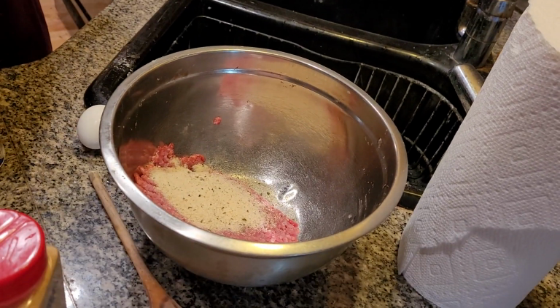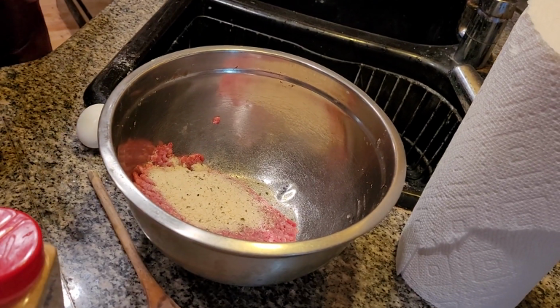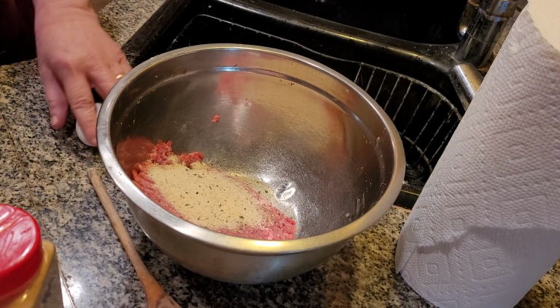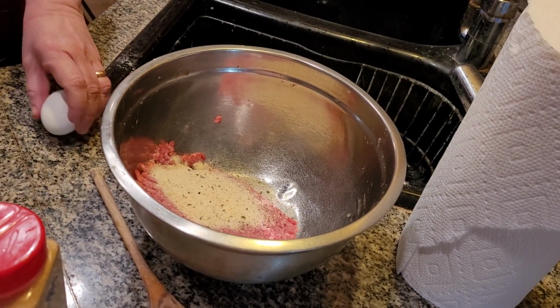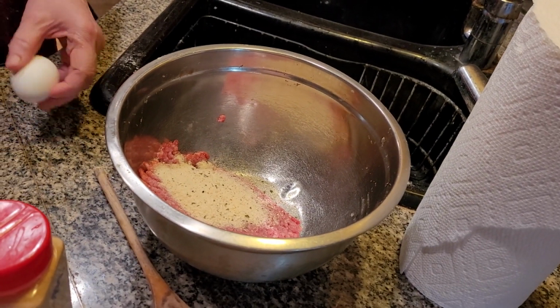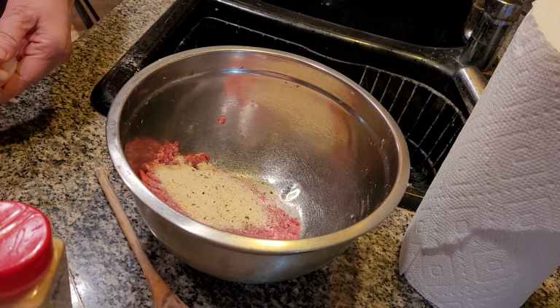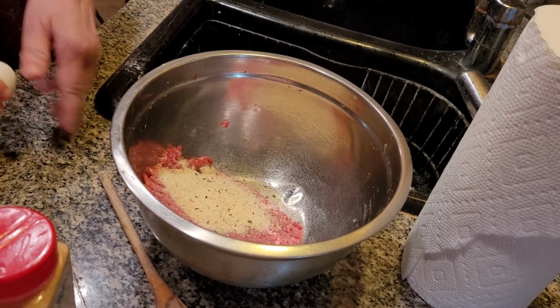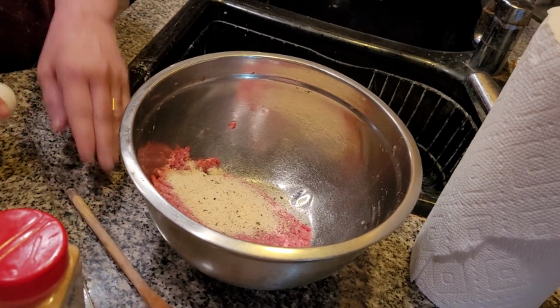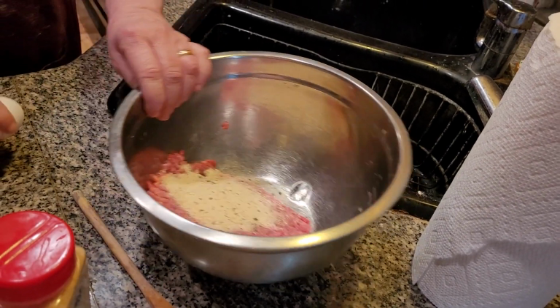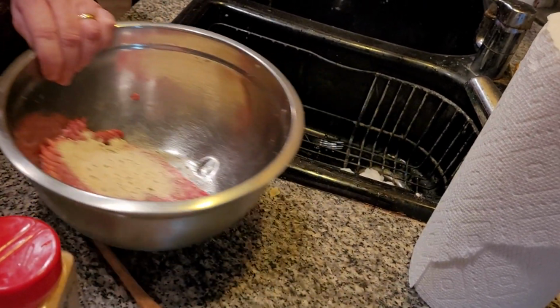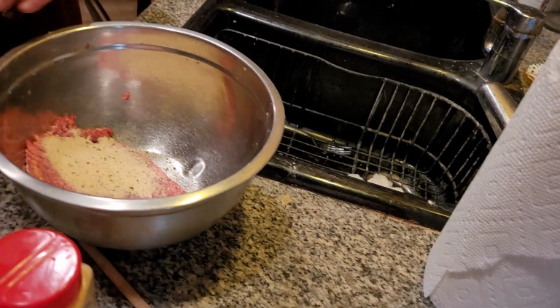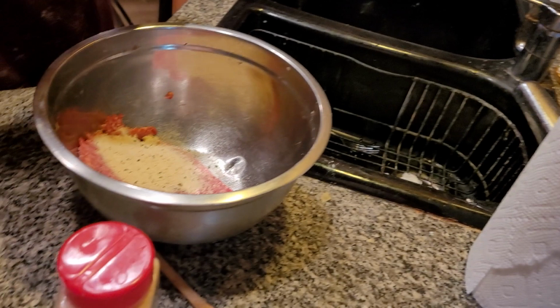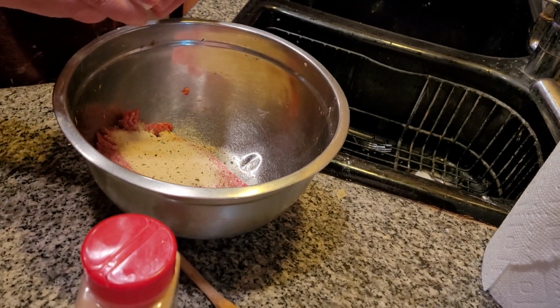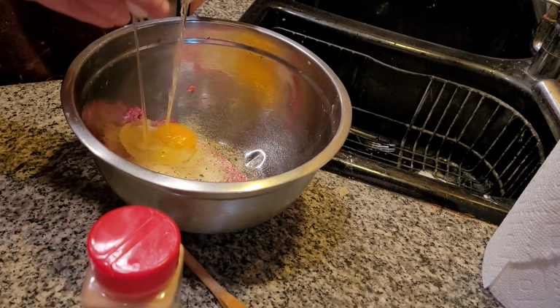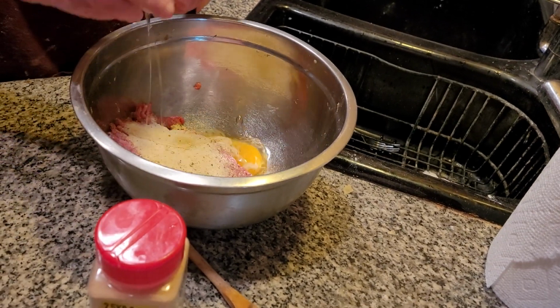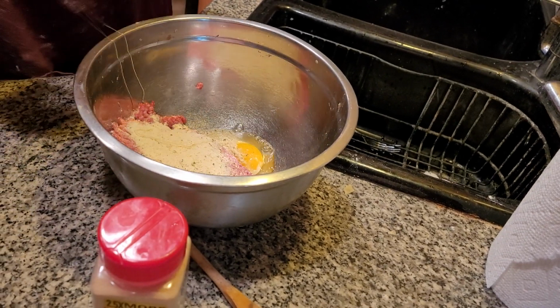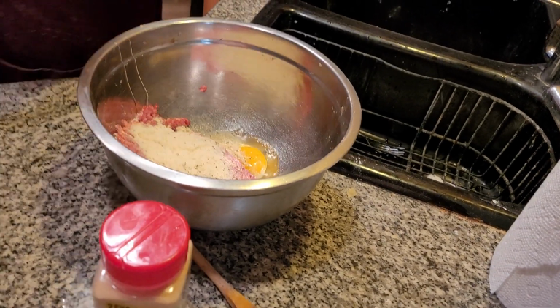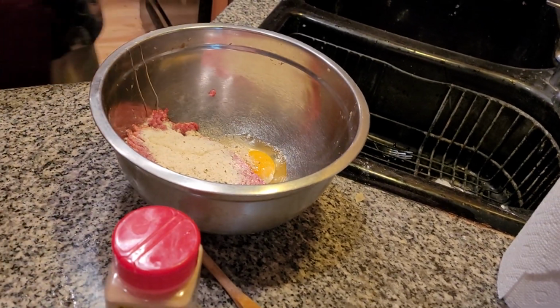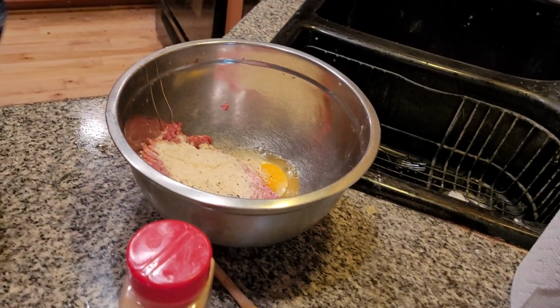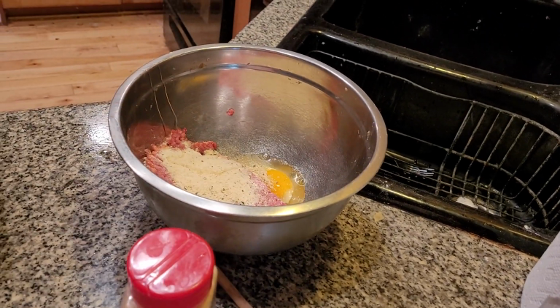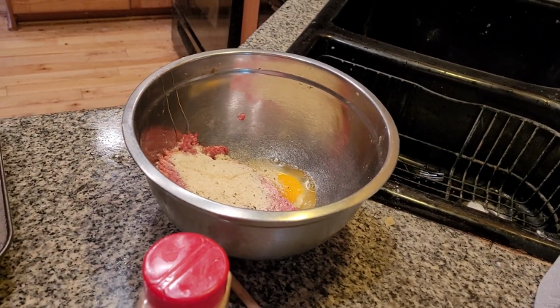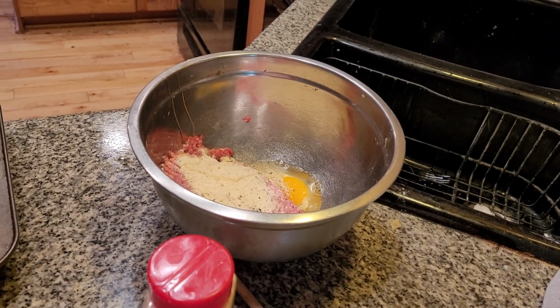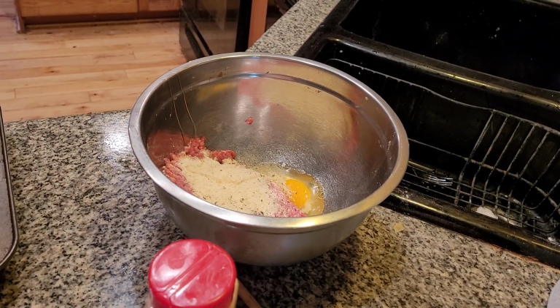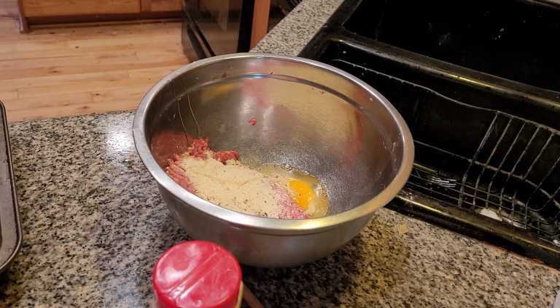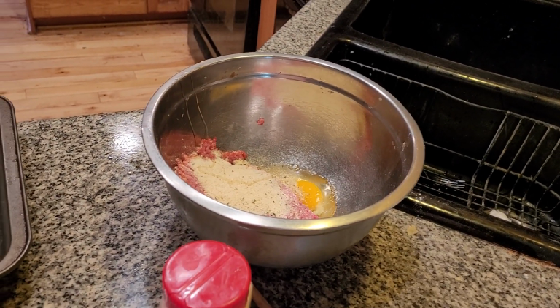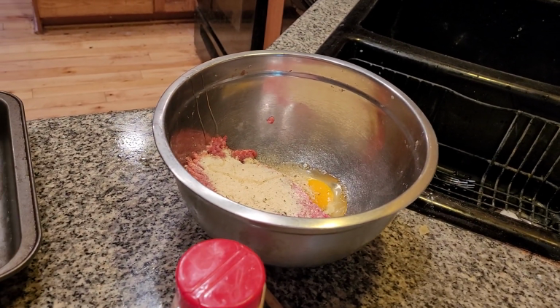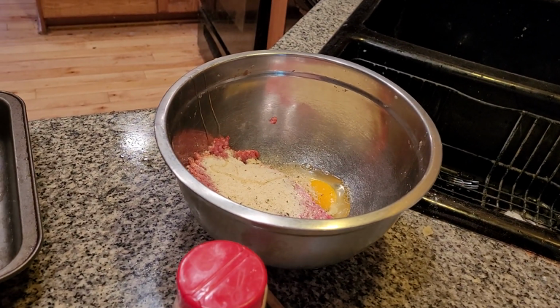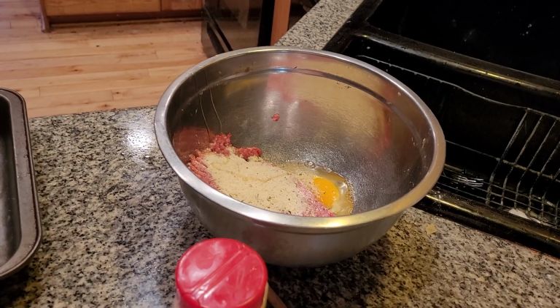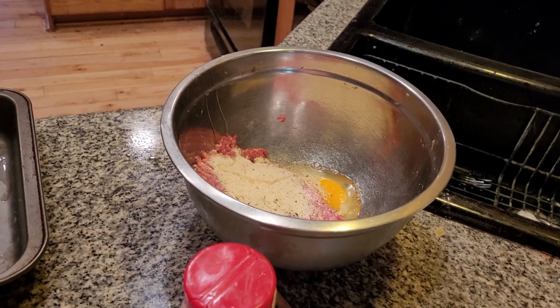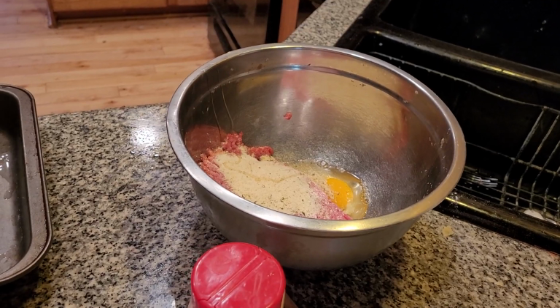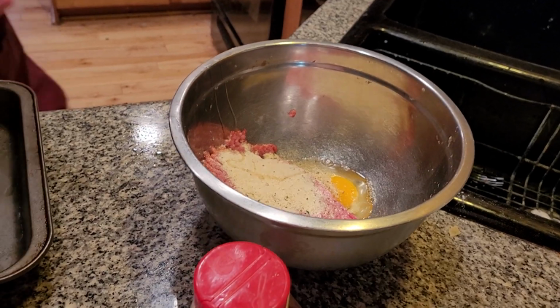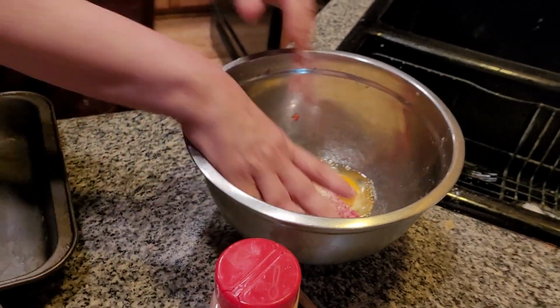And then egg — that'll hold it together. Salisbury Steak, folks, is glorified hamburger. Did you know that? We put all the beef gravy on it and it's absolutely fantastic.